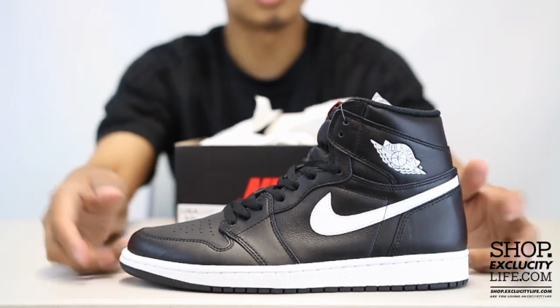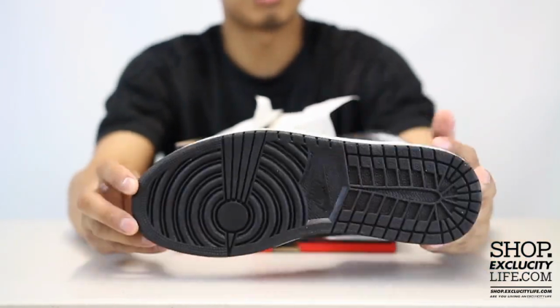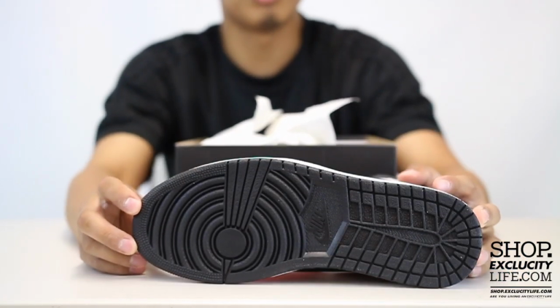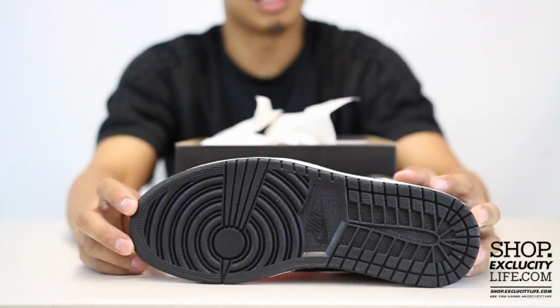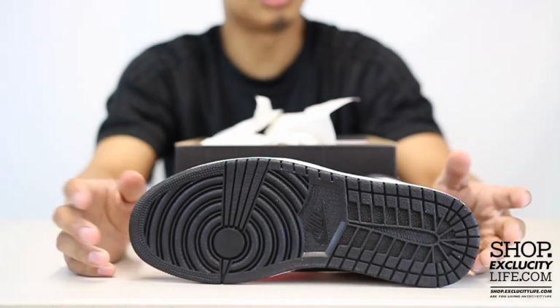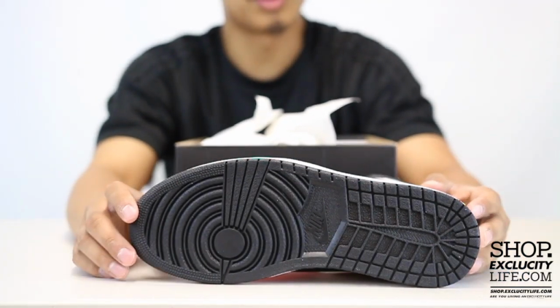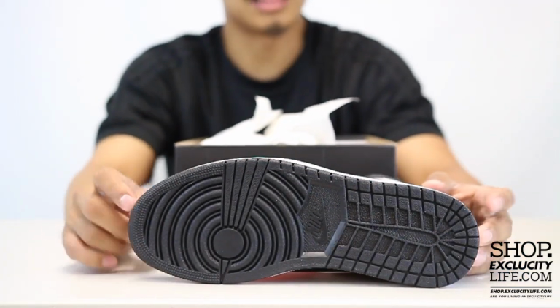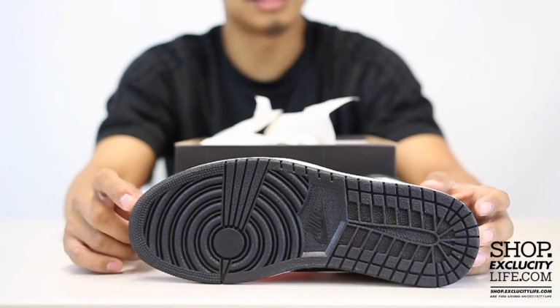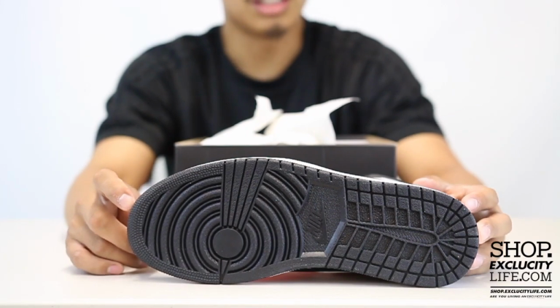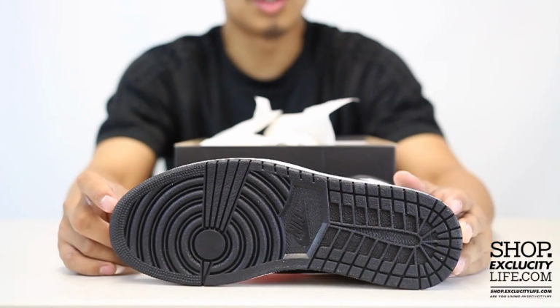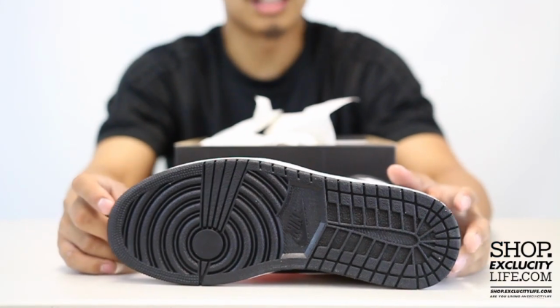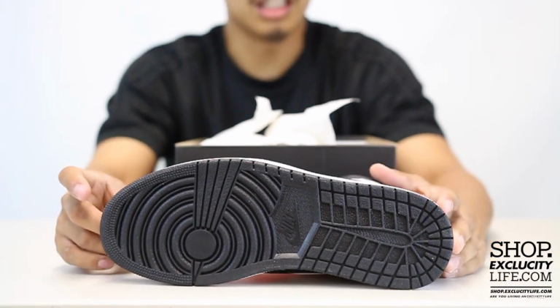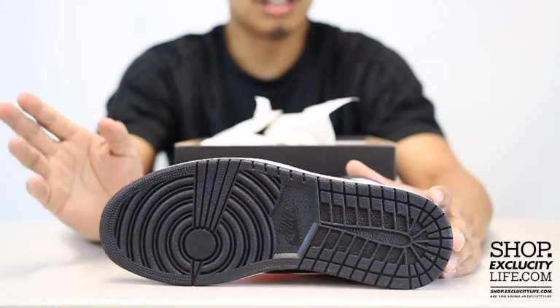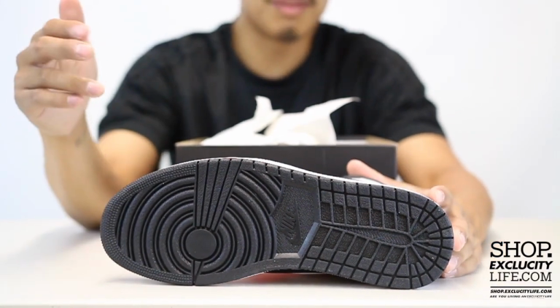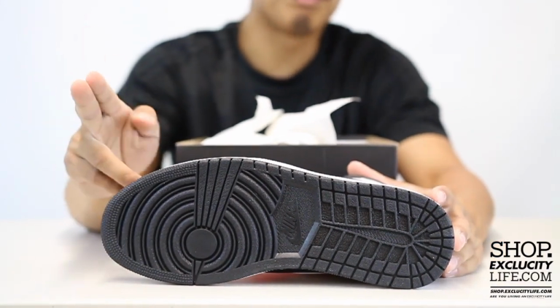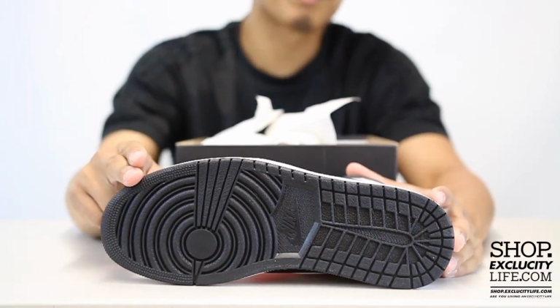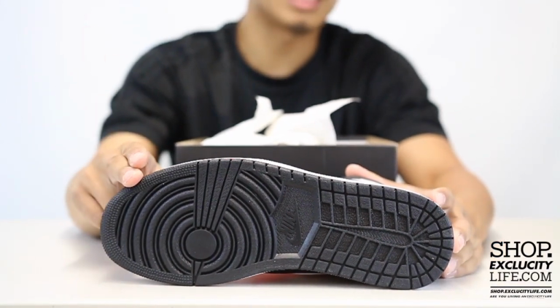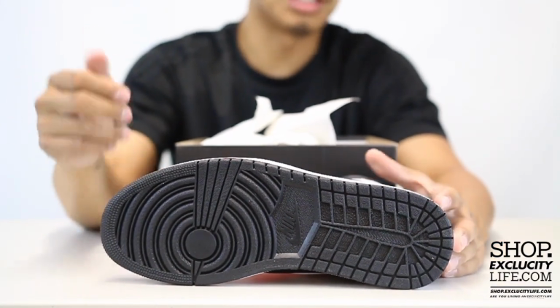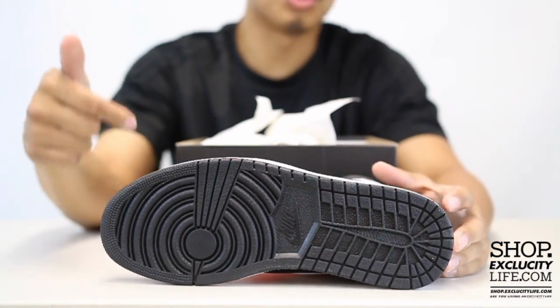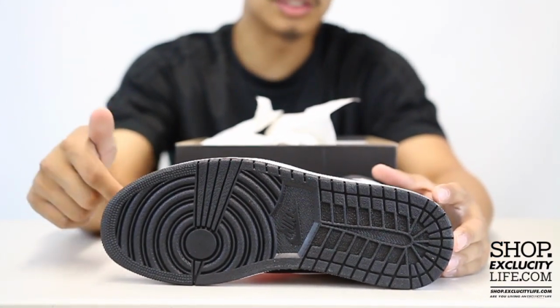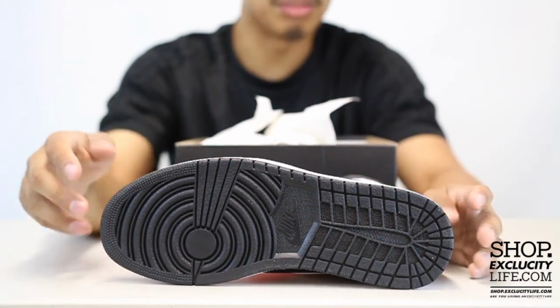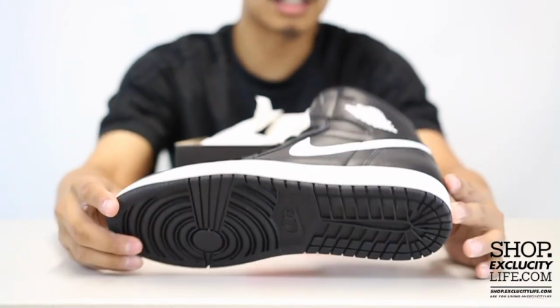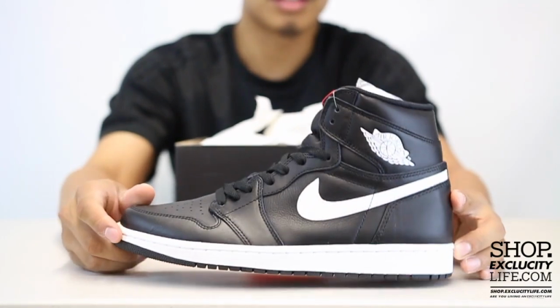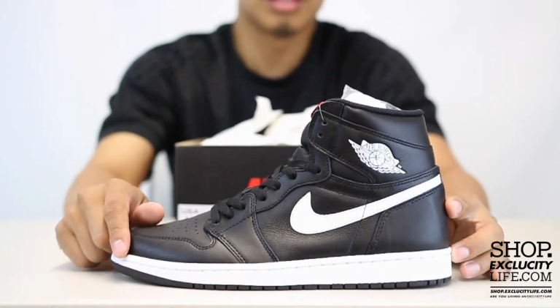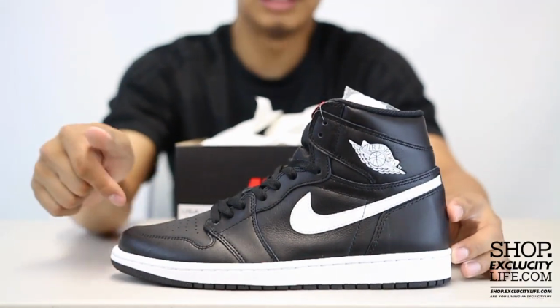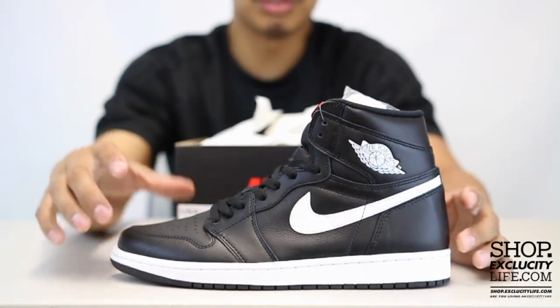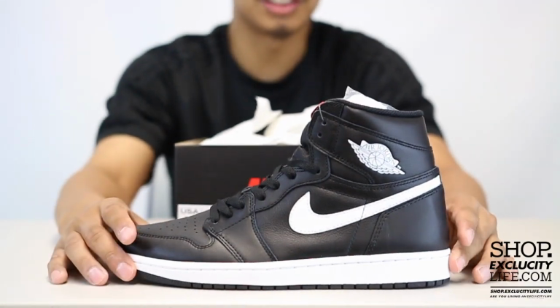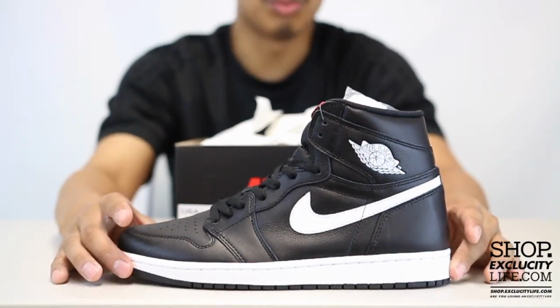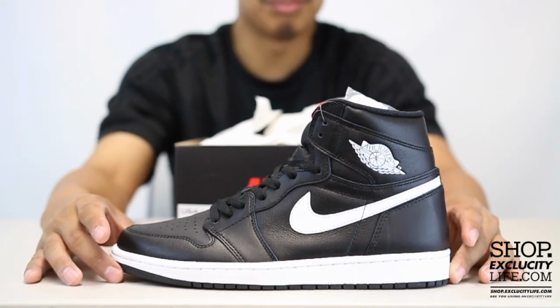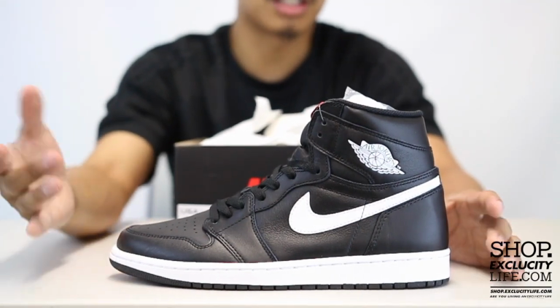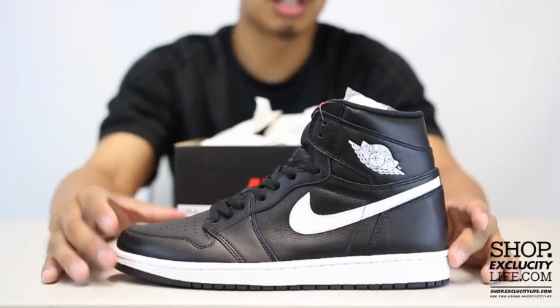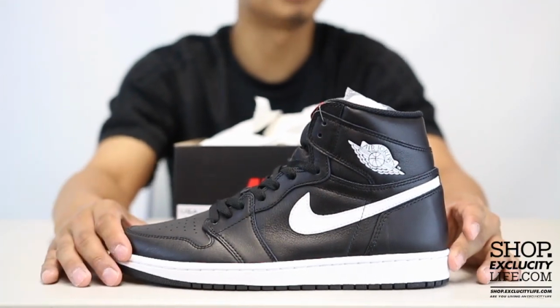Let's start by reviewing the outsole real quick — as you can see, you got the classic Air Jordan 1 outsole in black. The midsole features that white and black color combination.